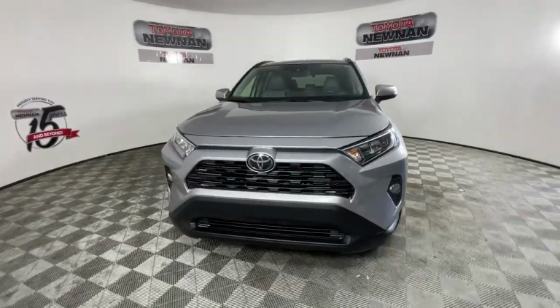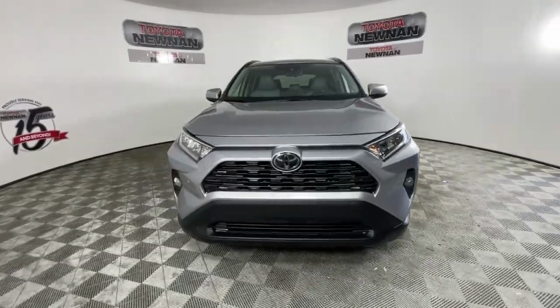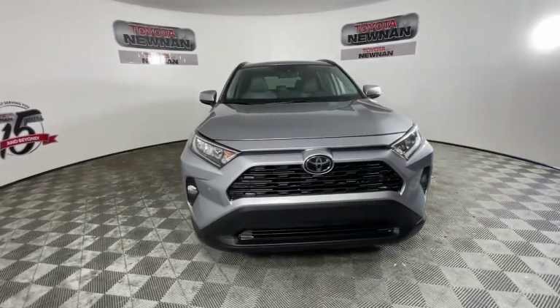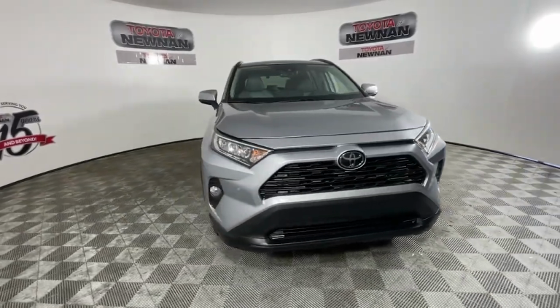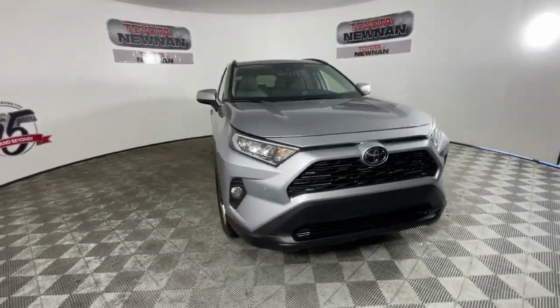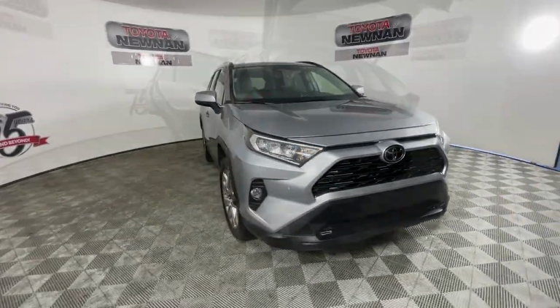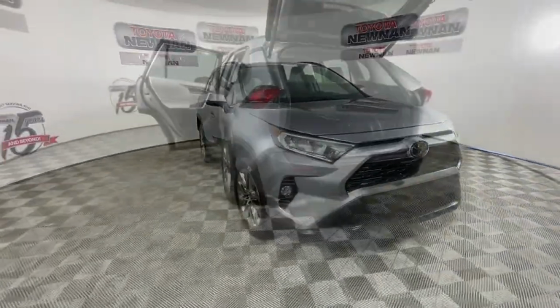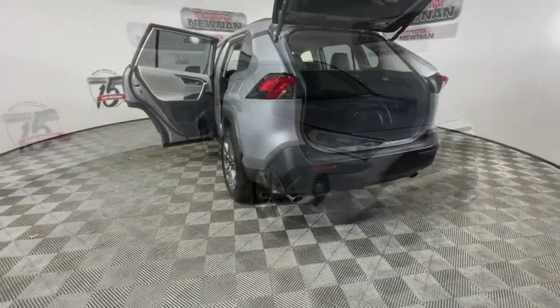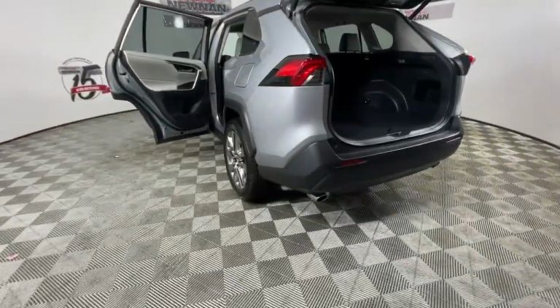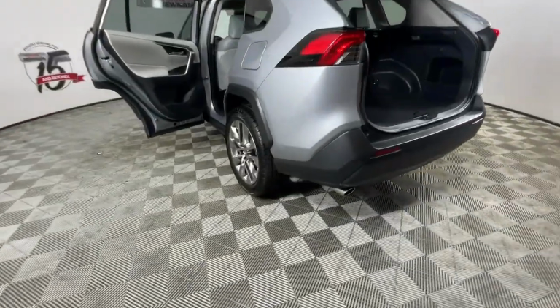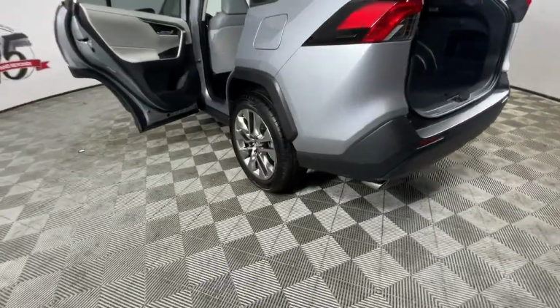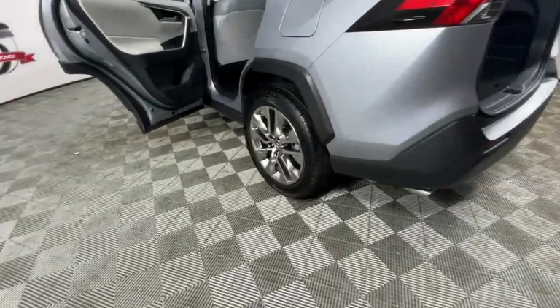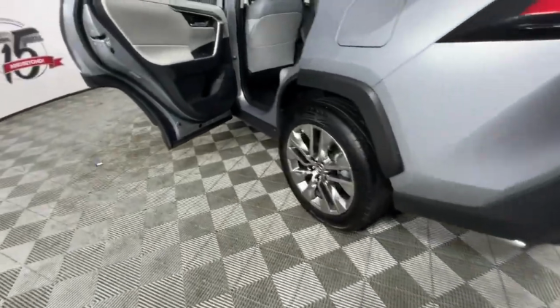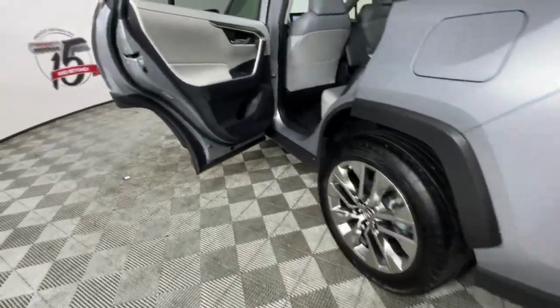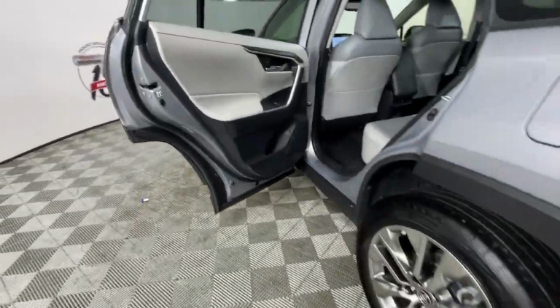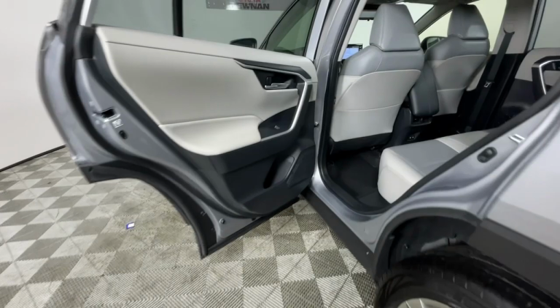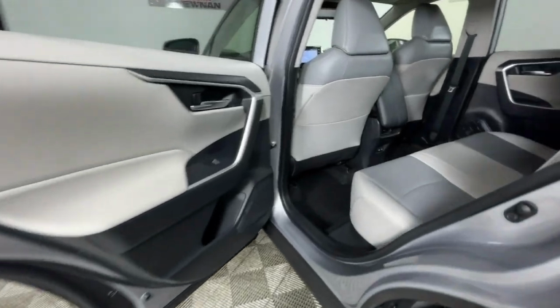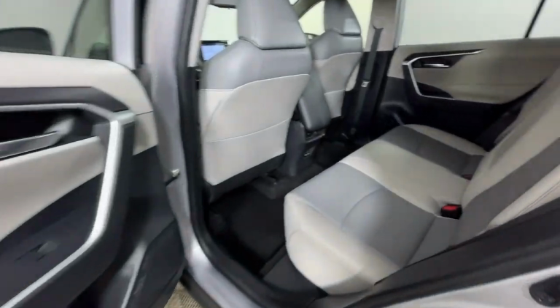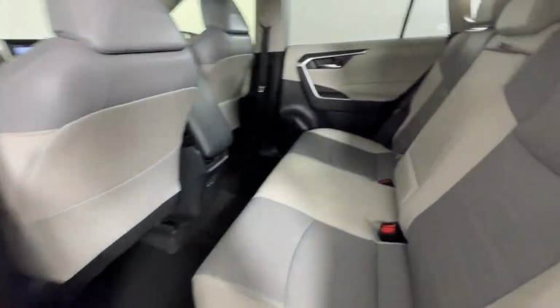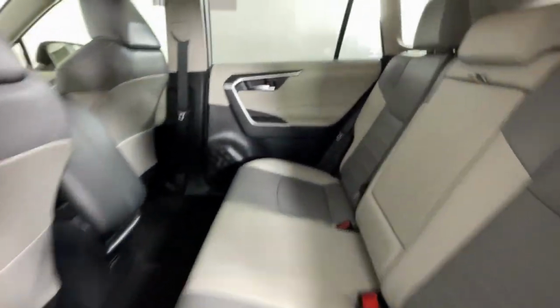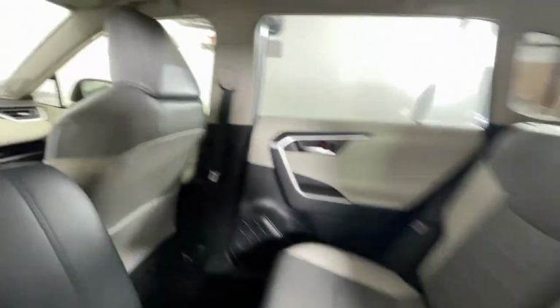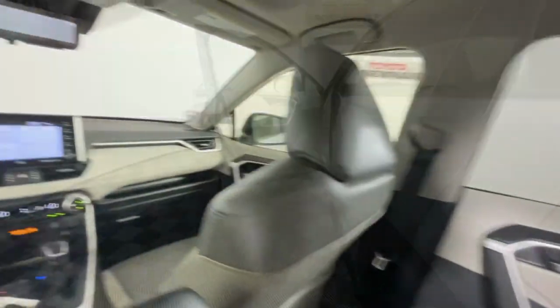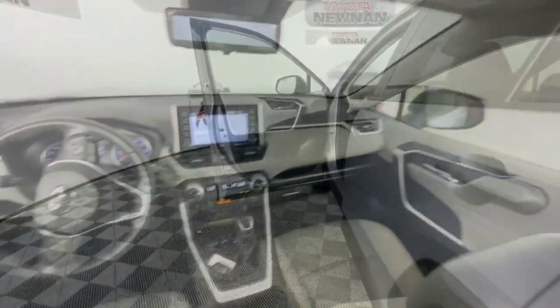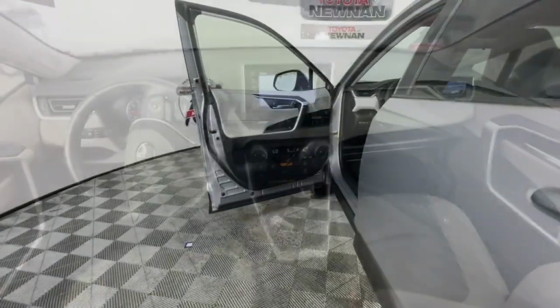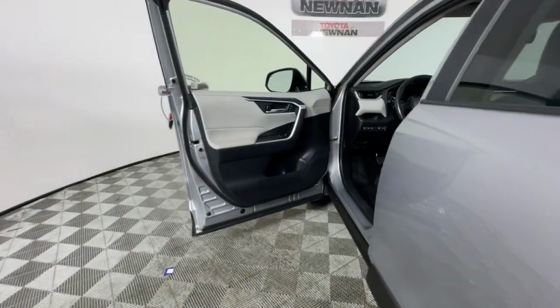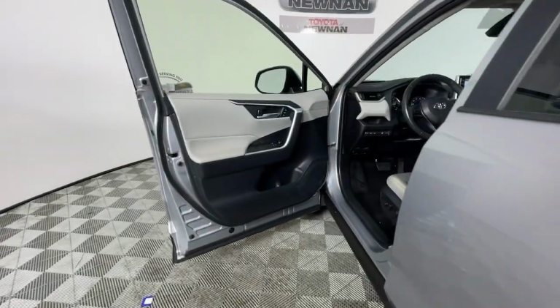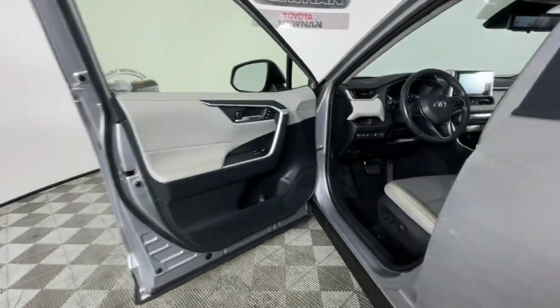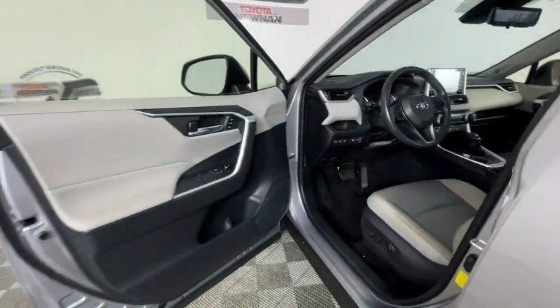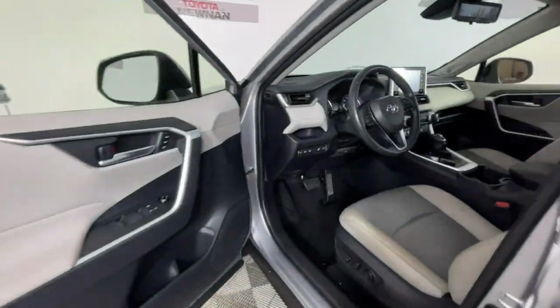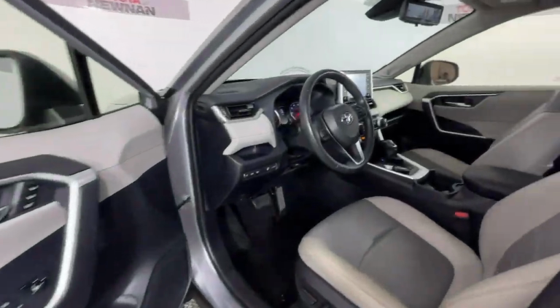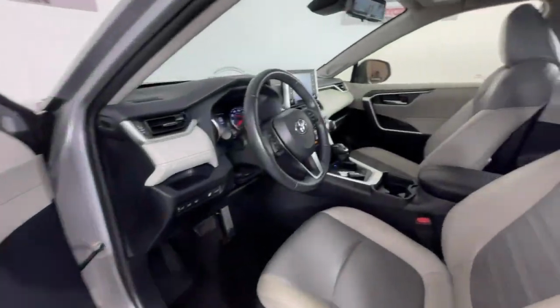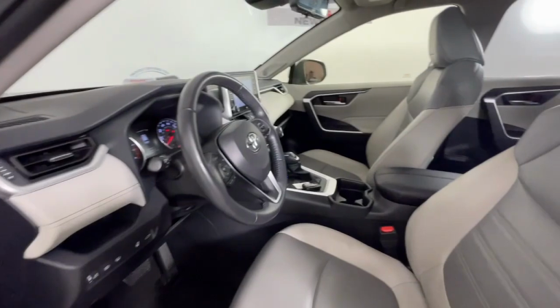And its ample cargo capacity, driver assistance tech, and multimedia infotainment system give you the confidence to relax and enjoy the drive. The following are some of this vehicle's highlighted options.